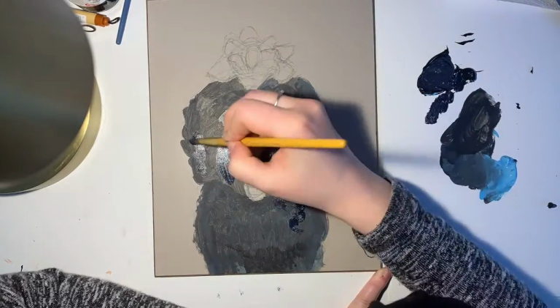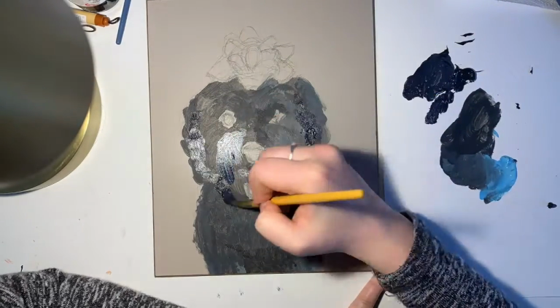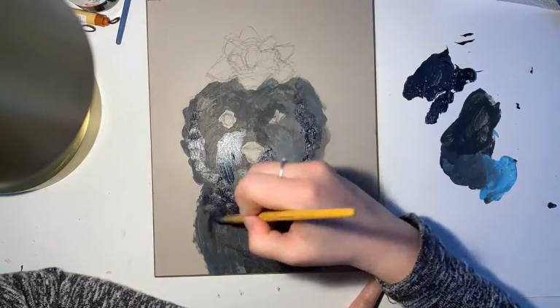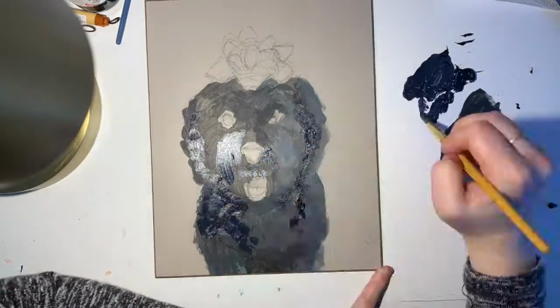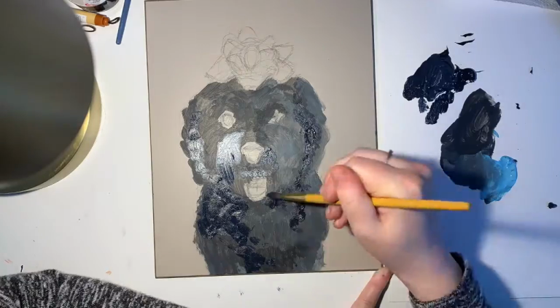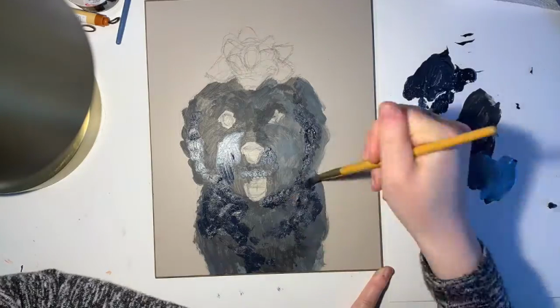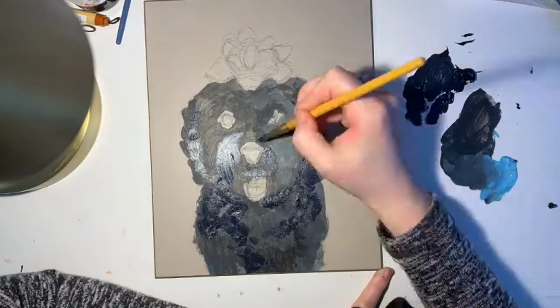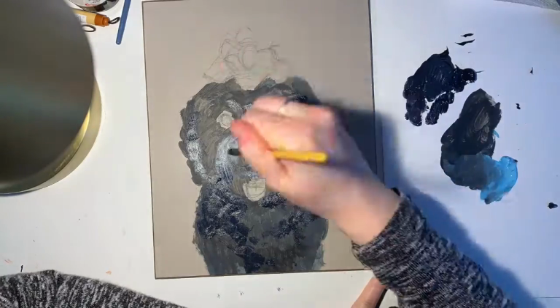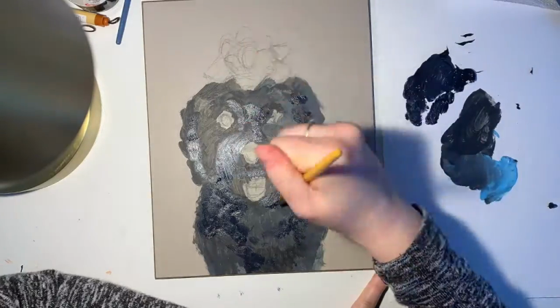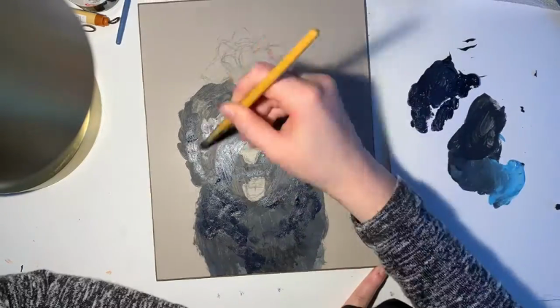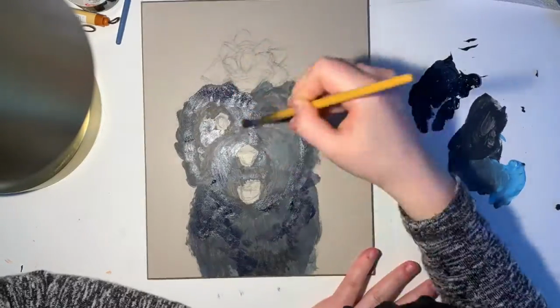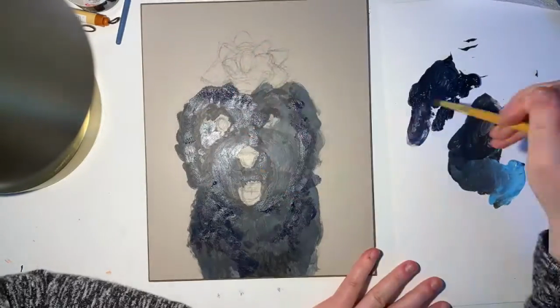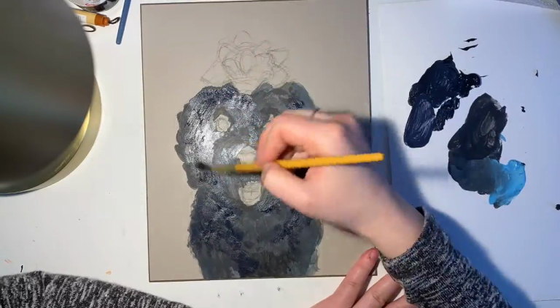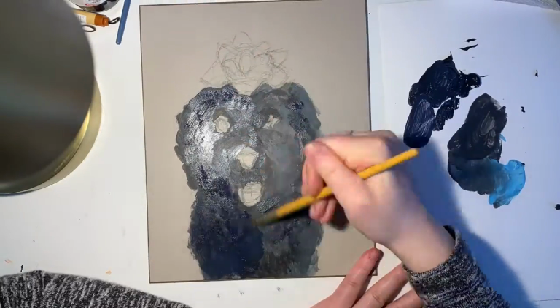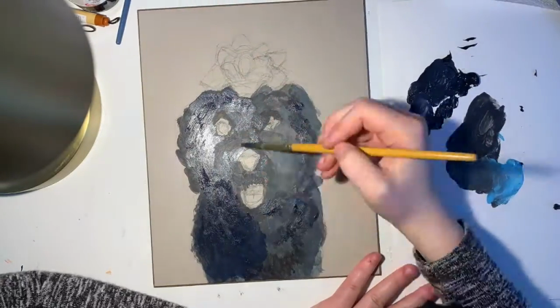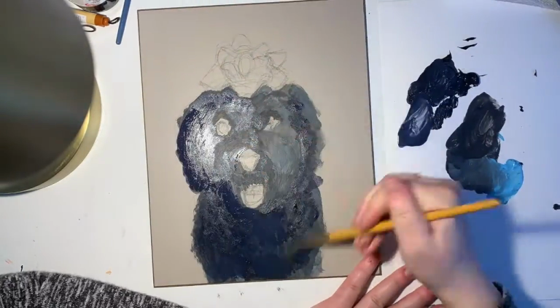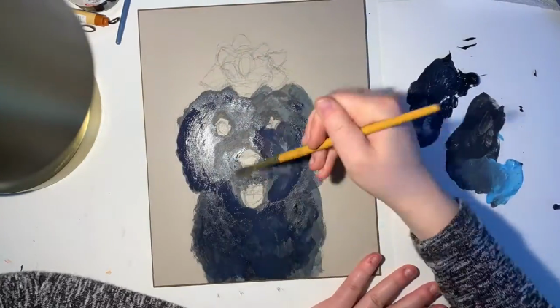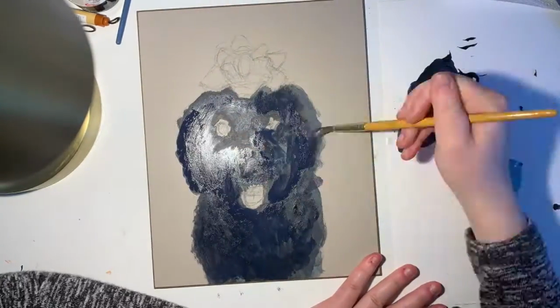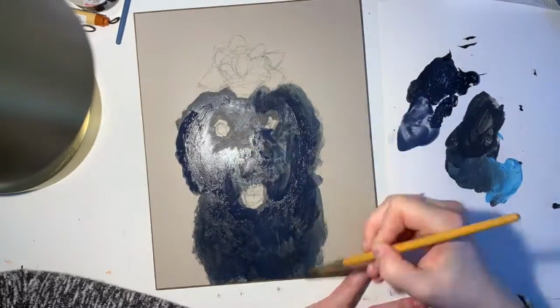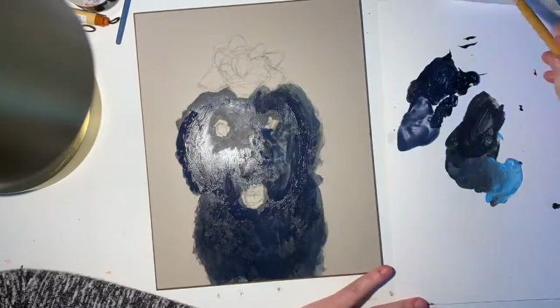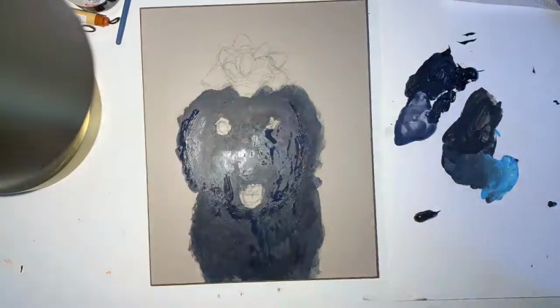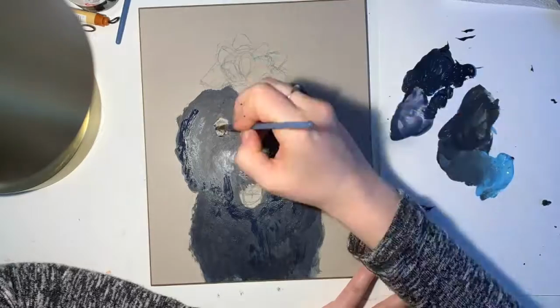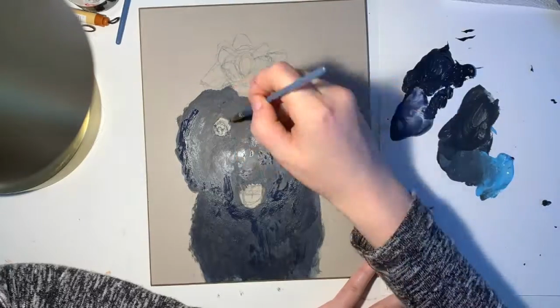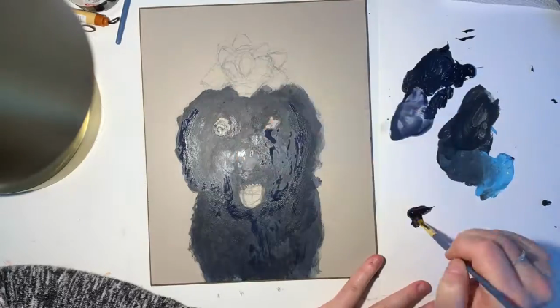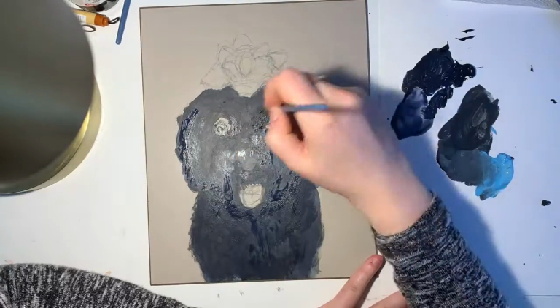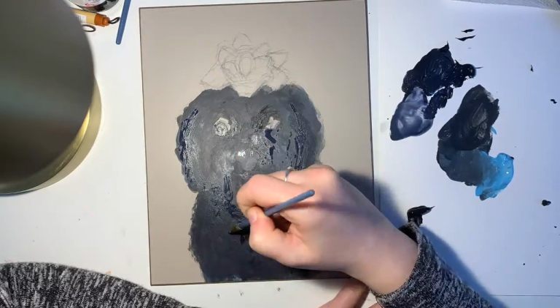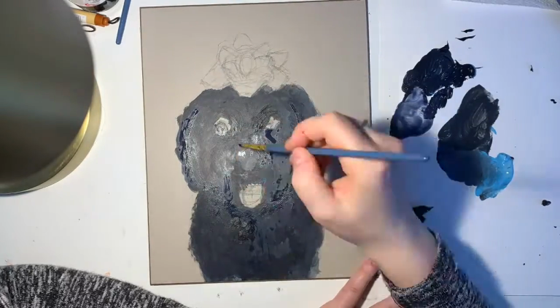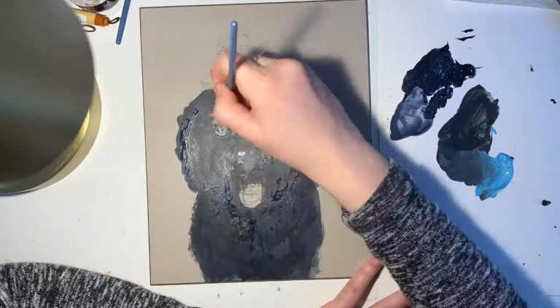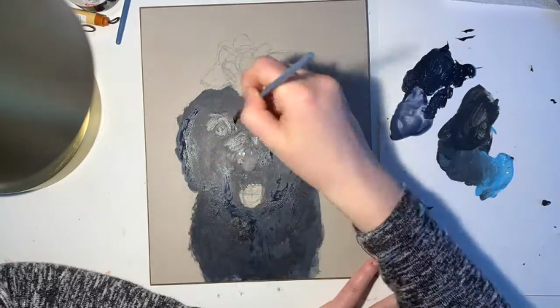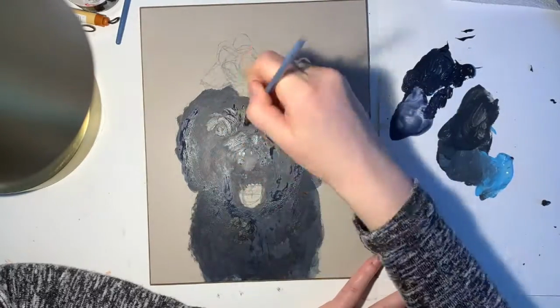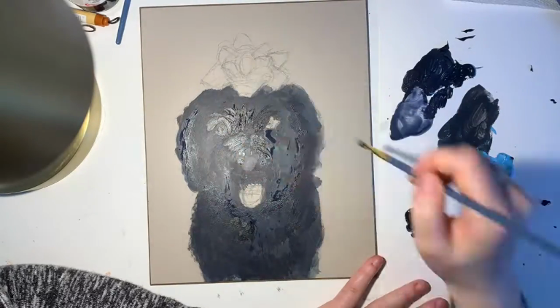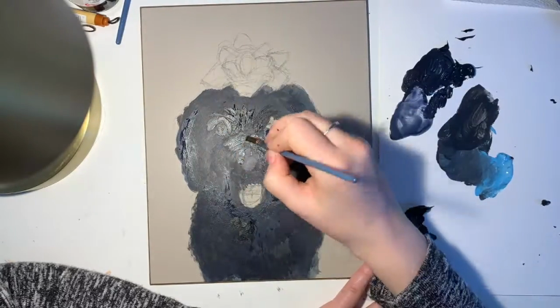I'm mostly a digital painter, but my dad really appreciates traditional art a lot more, so I knew a painting with acrylics would make a much better gift for him than a digital print.